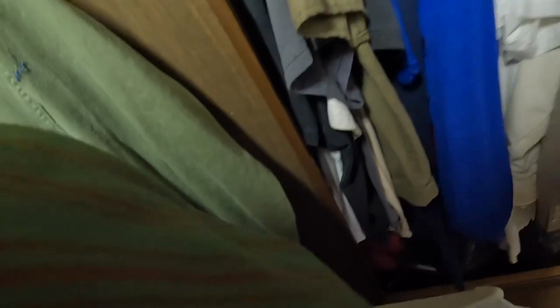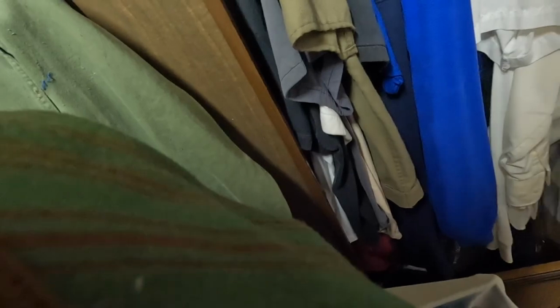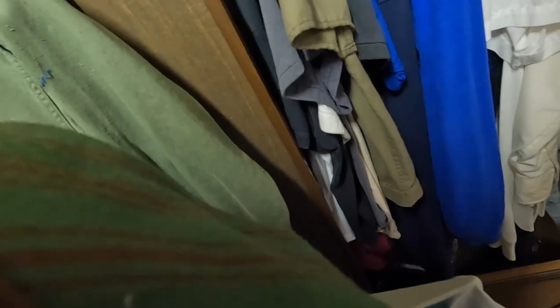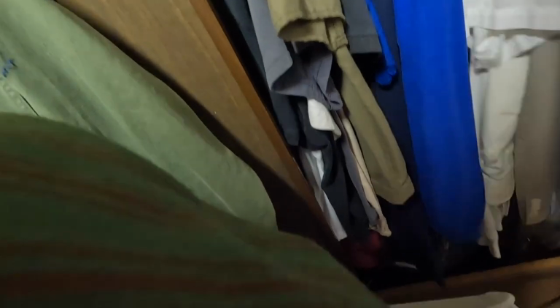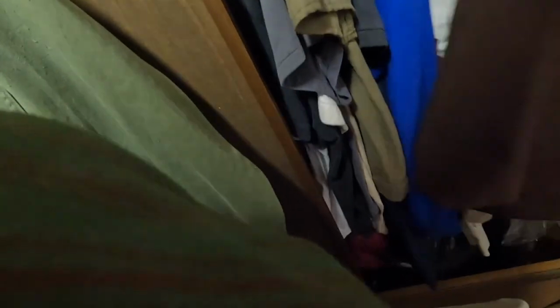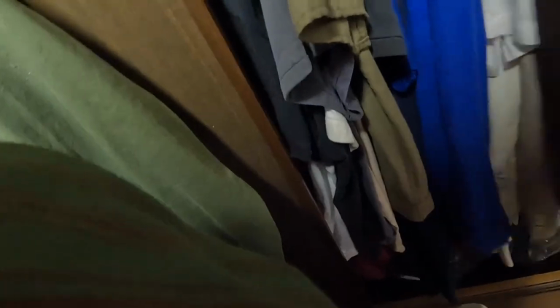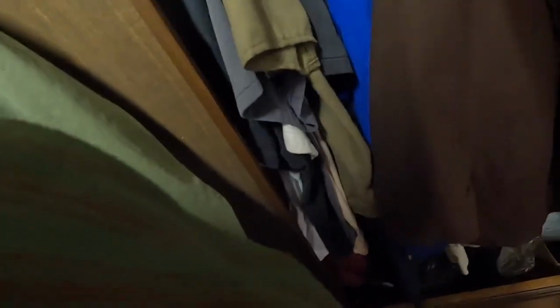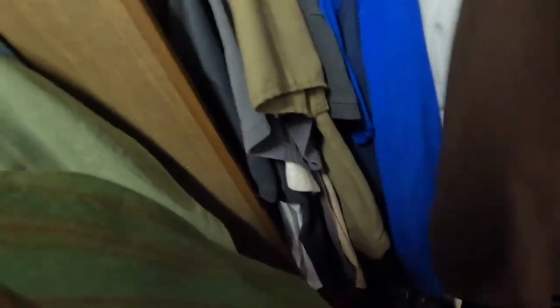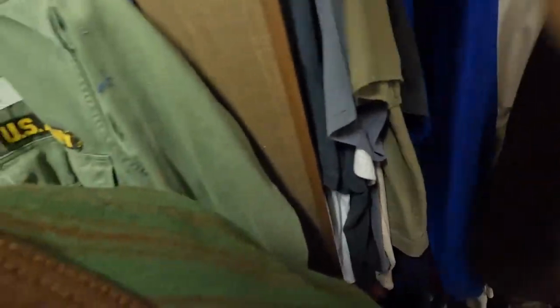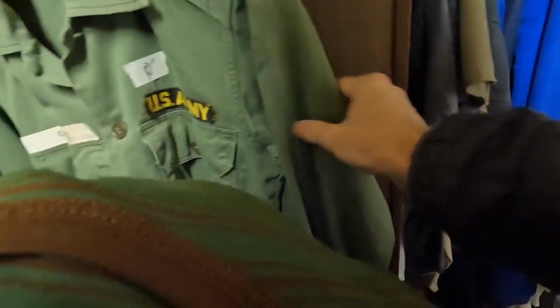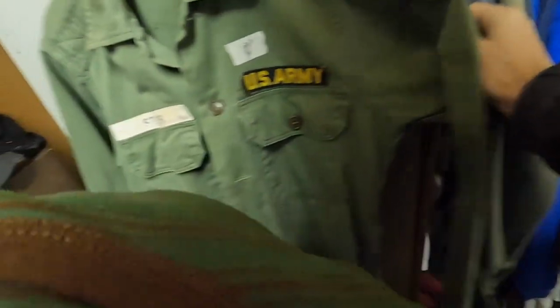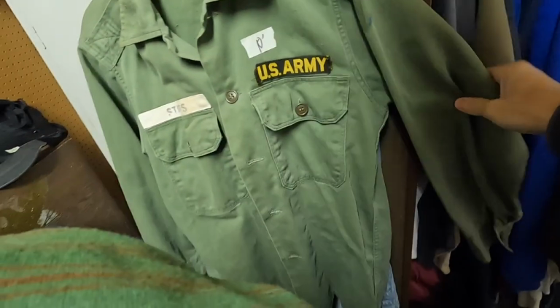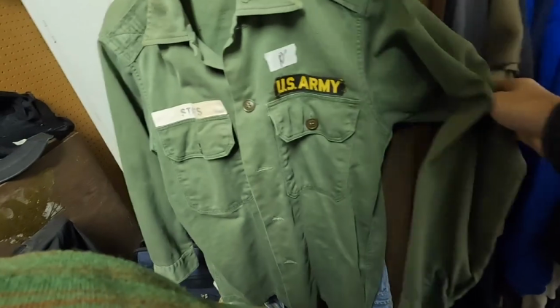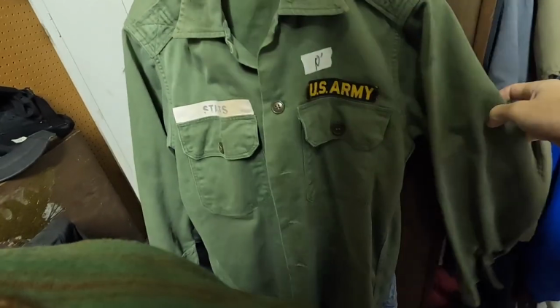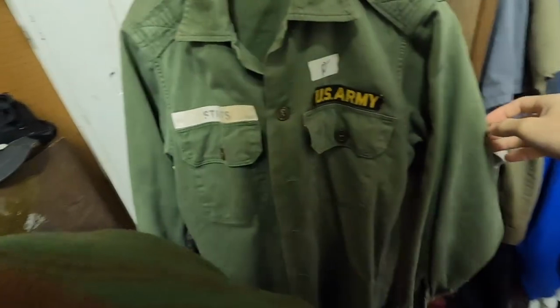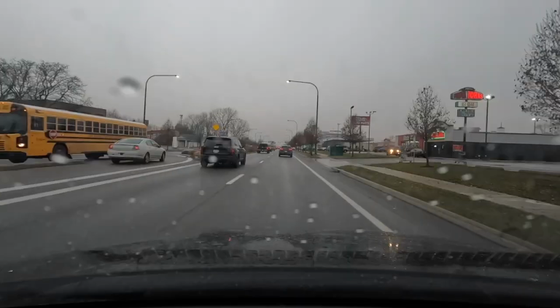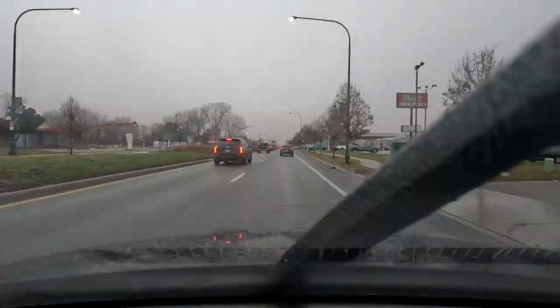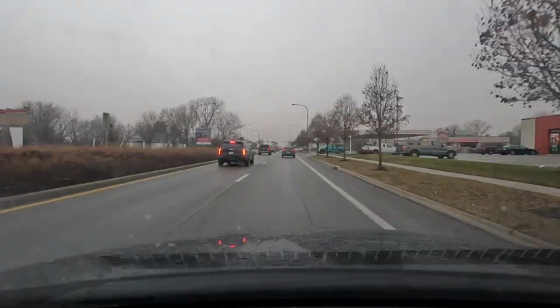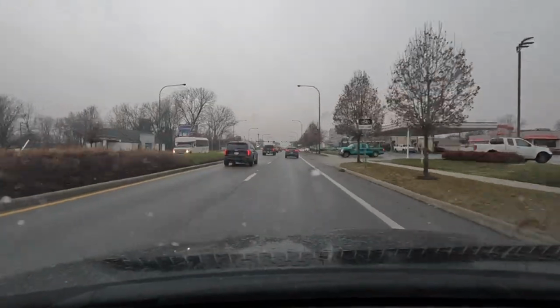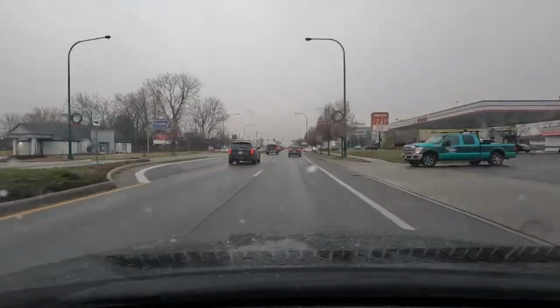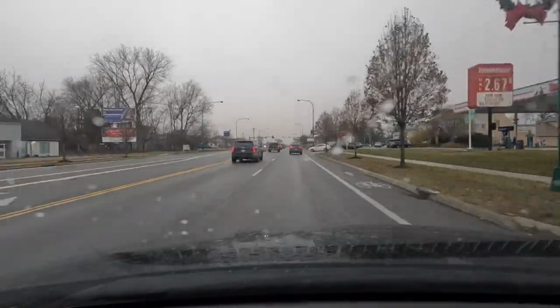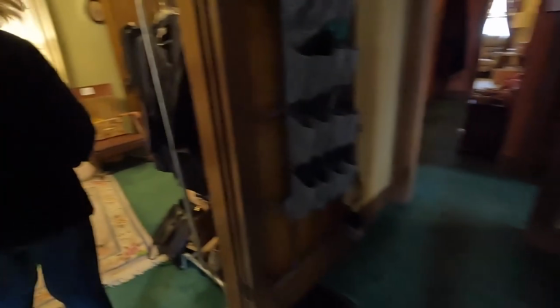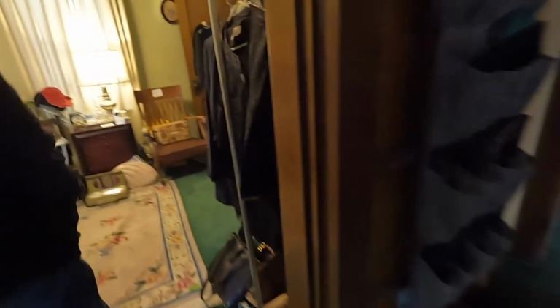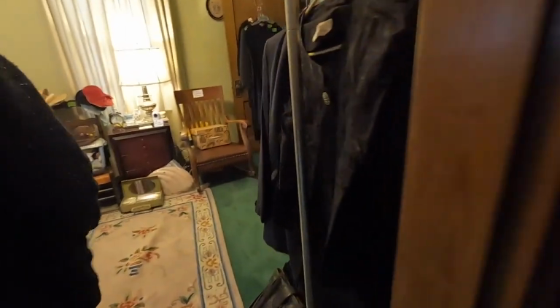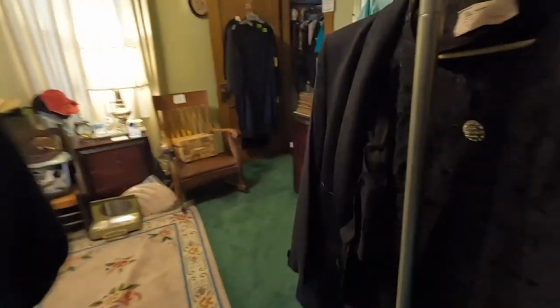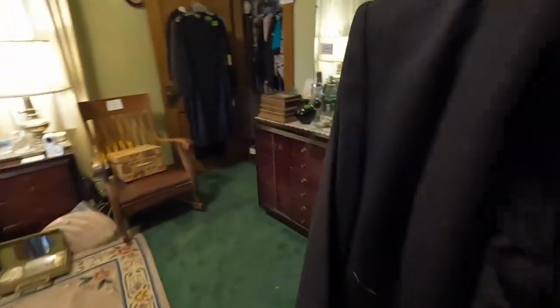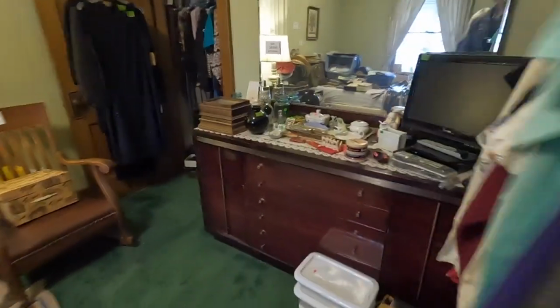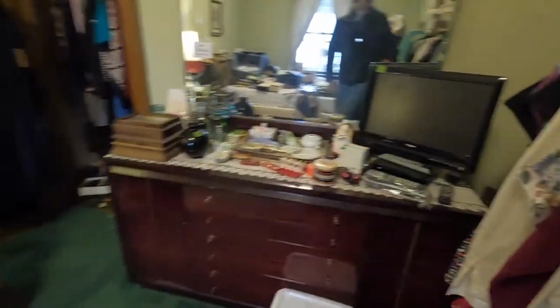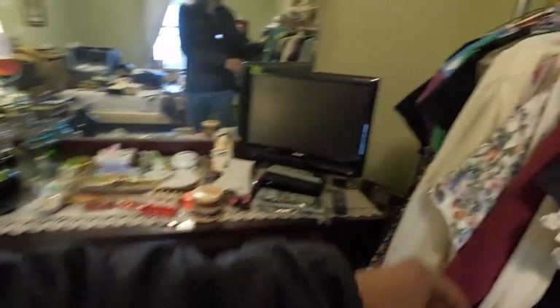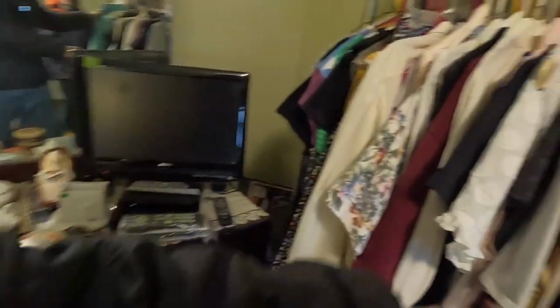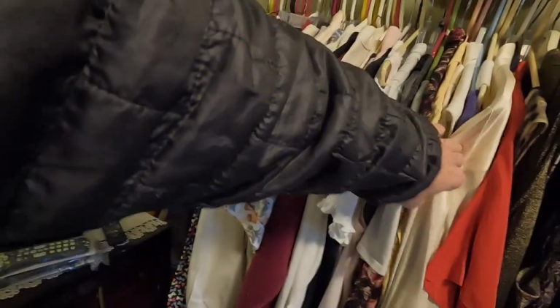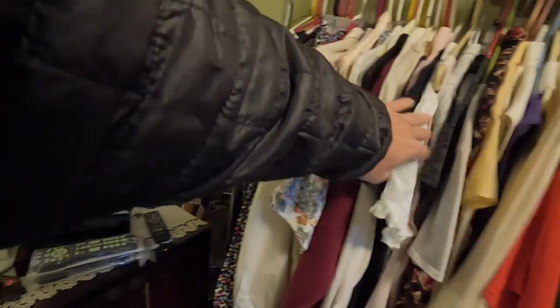Nothing else really notable in this closet. I go over and take a look at a military jacket for $10 — I've sold them in the past — but ultimately I leave it behind and we take off for the next estate sale.